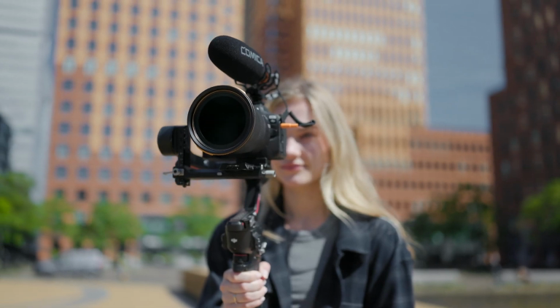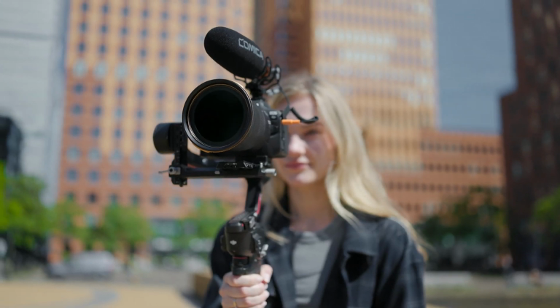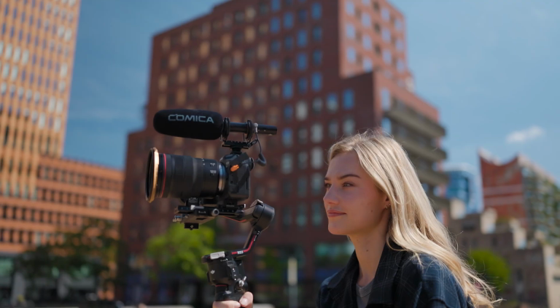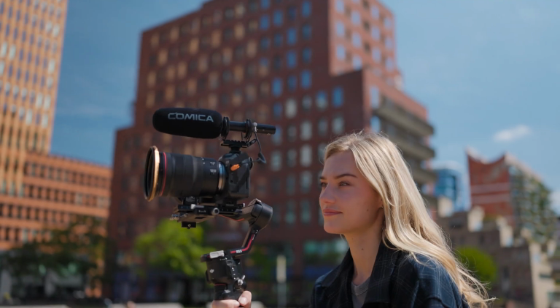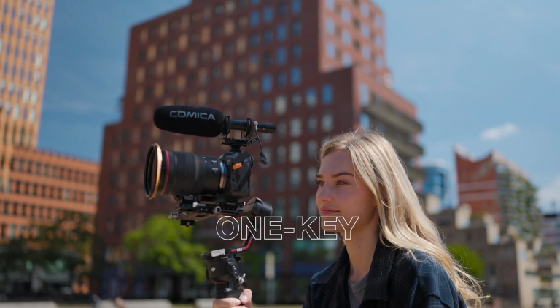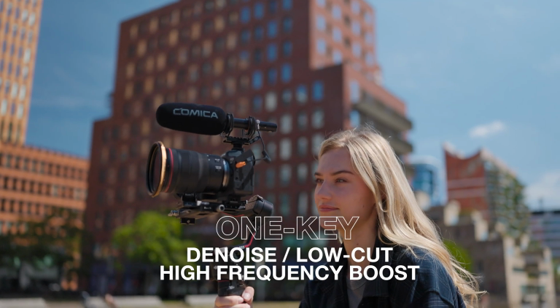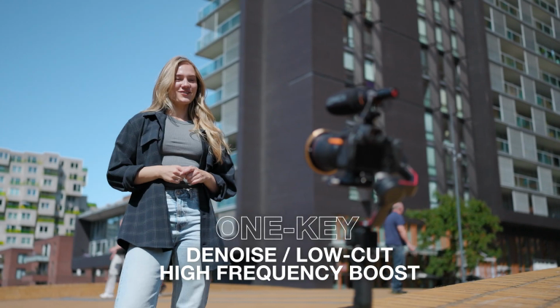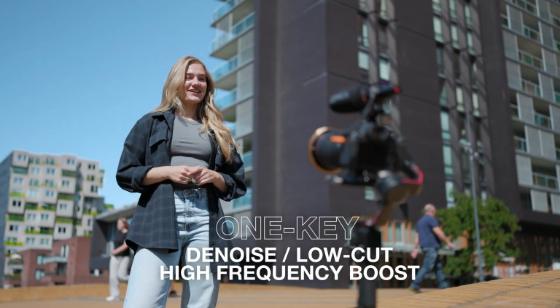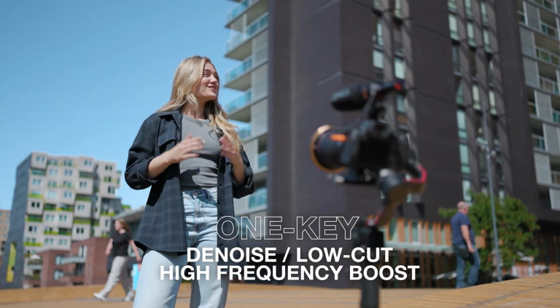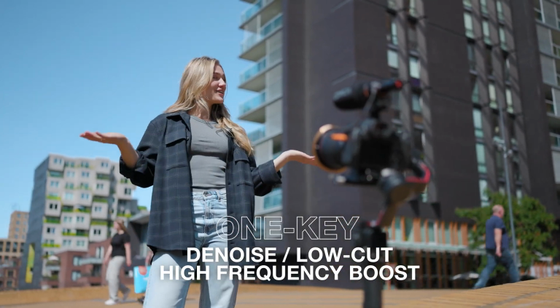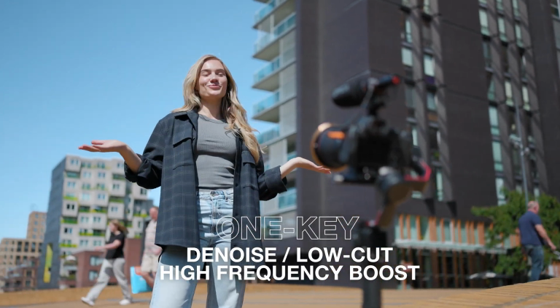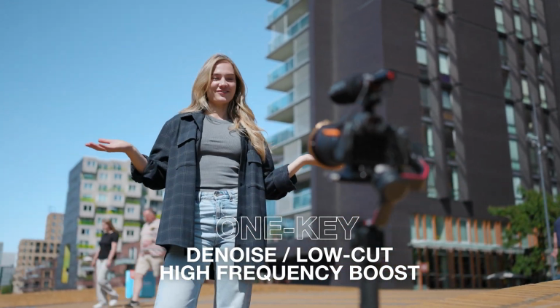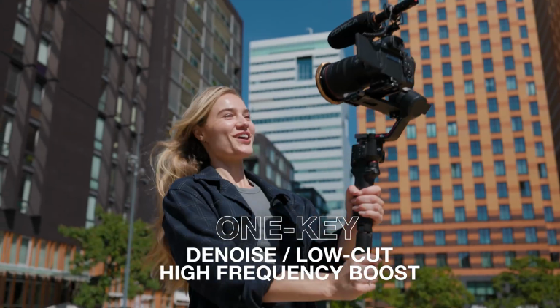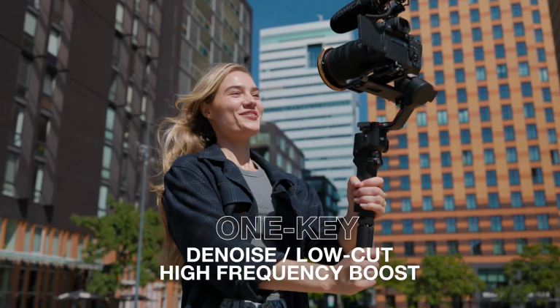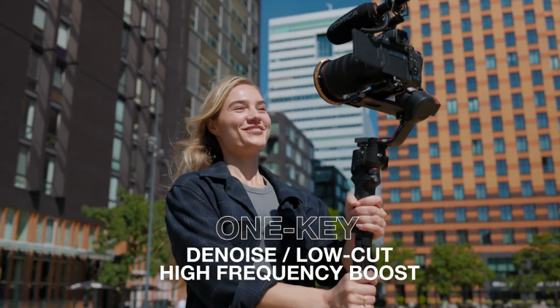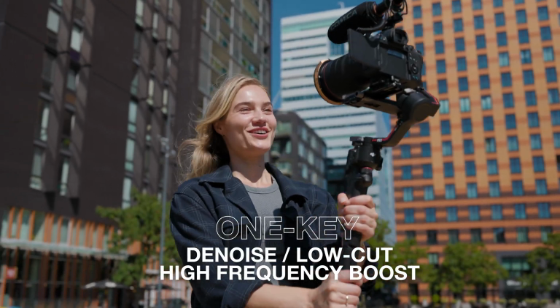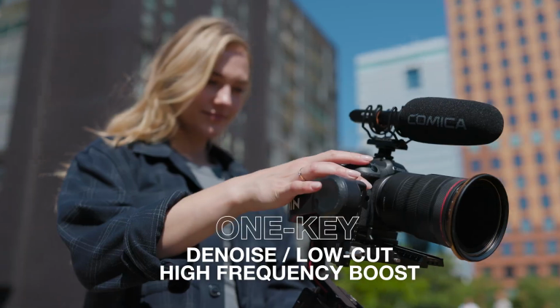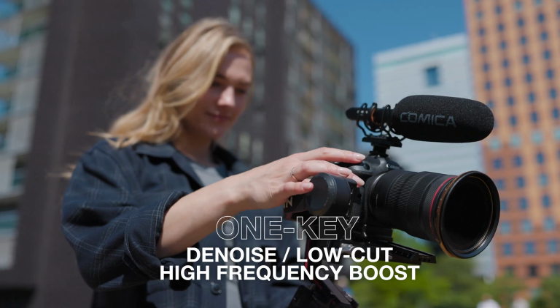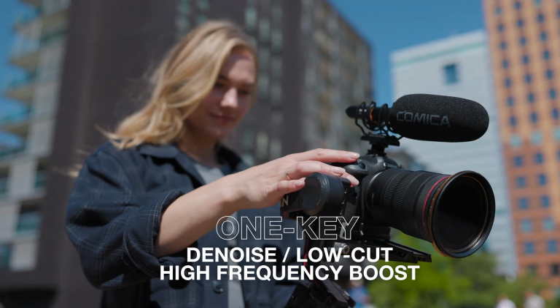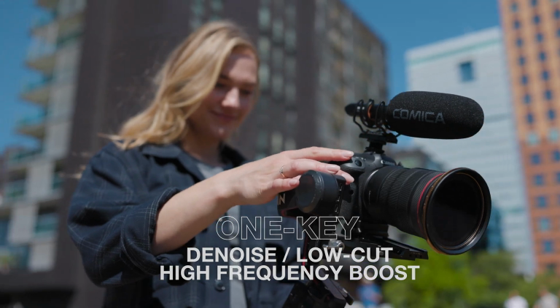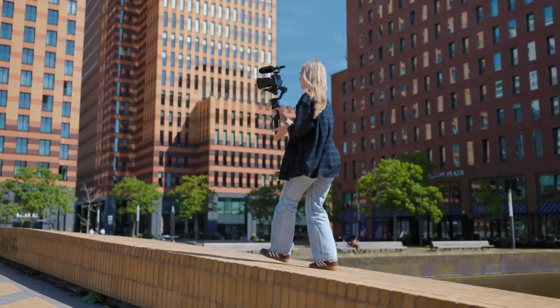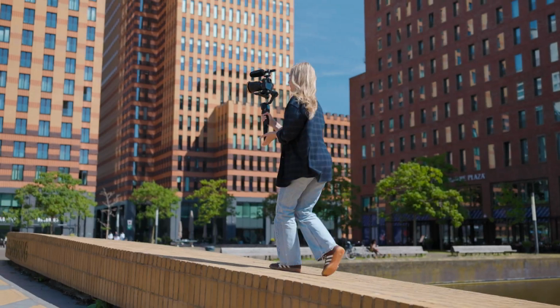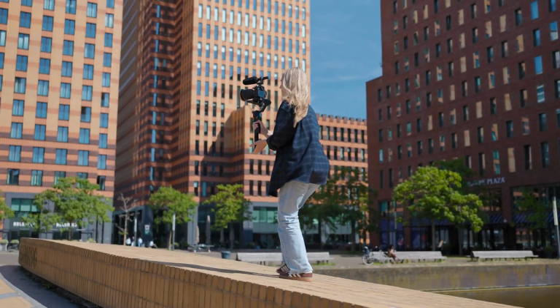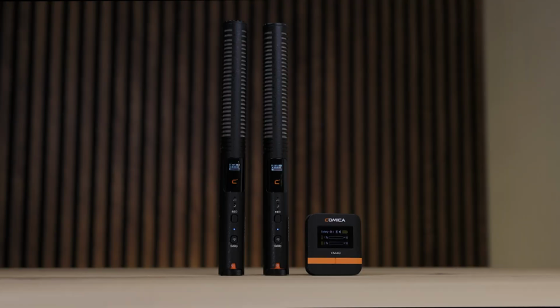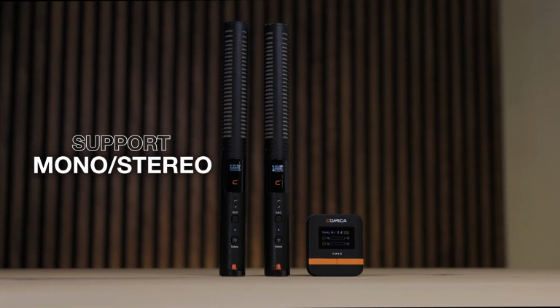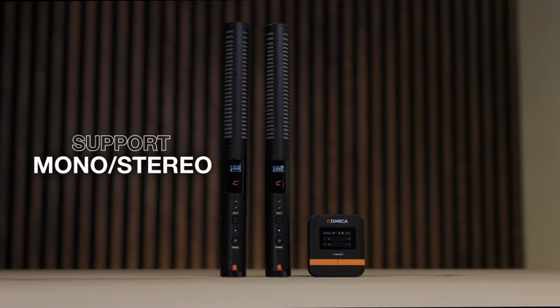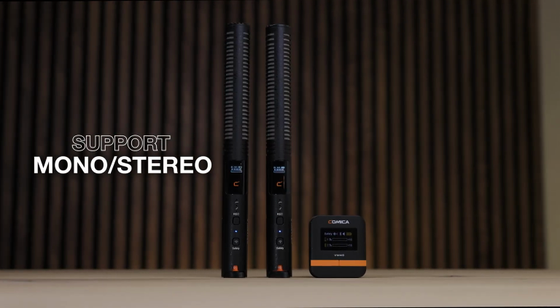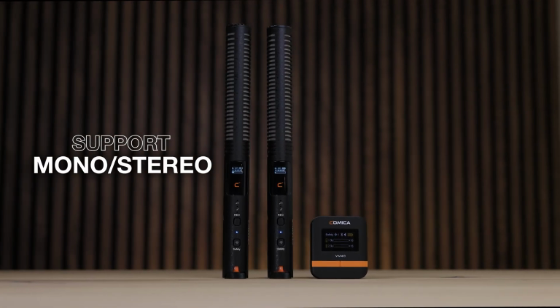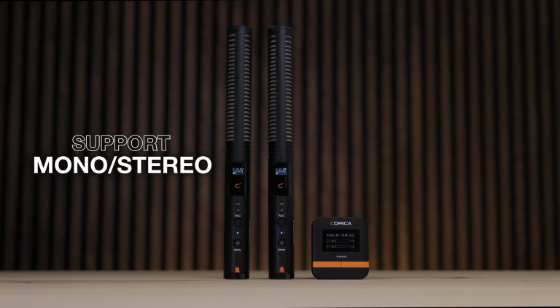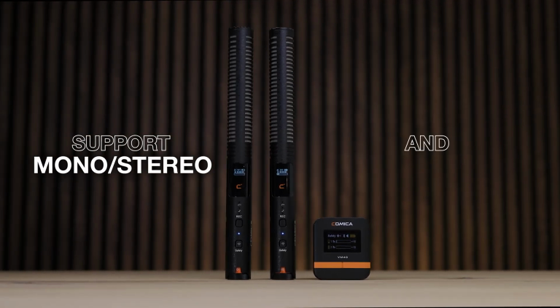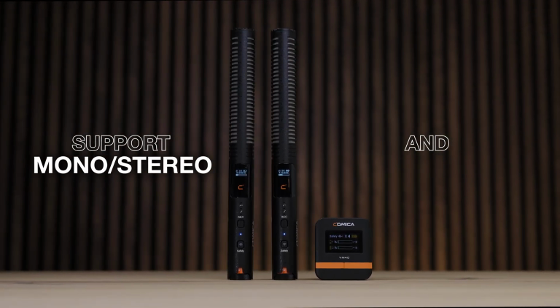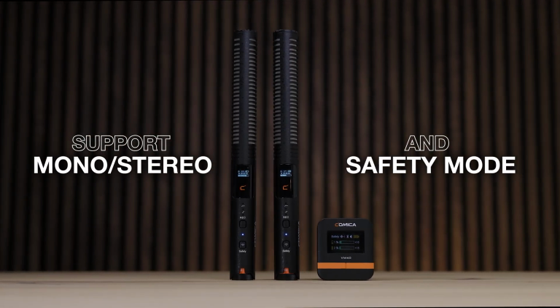You can eliminate background noise with two low-cut filters, which can suppress wind or rumble. The VM40 supports mono or stereo in safety mode.